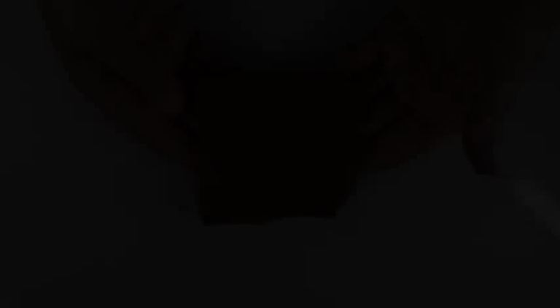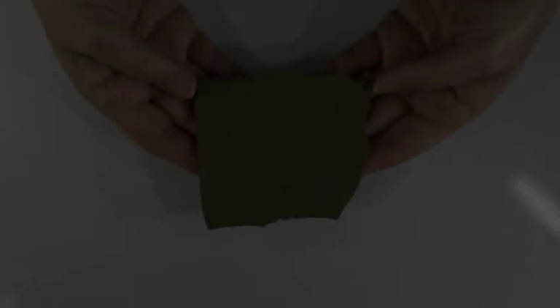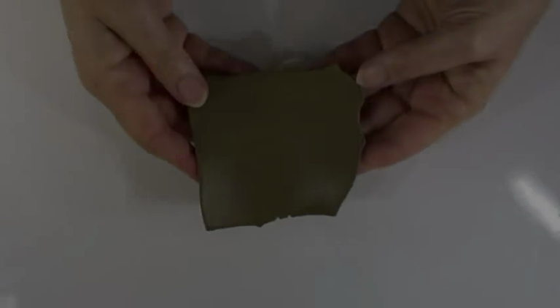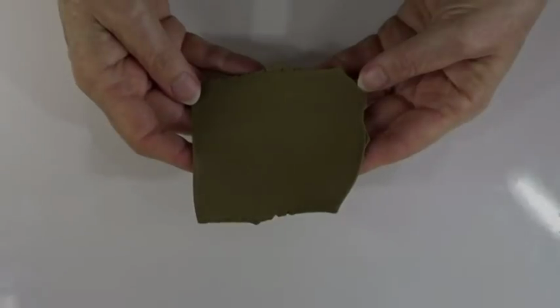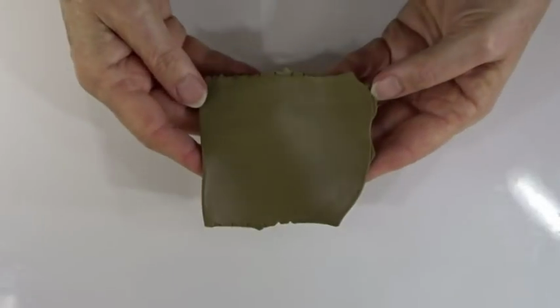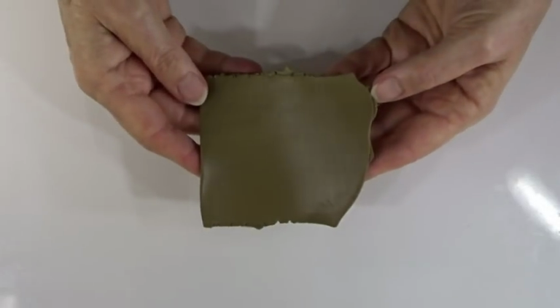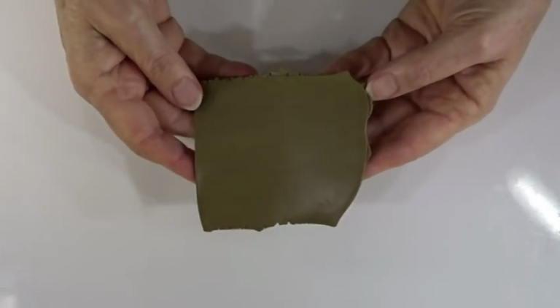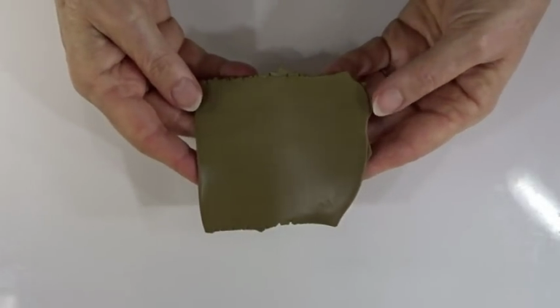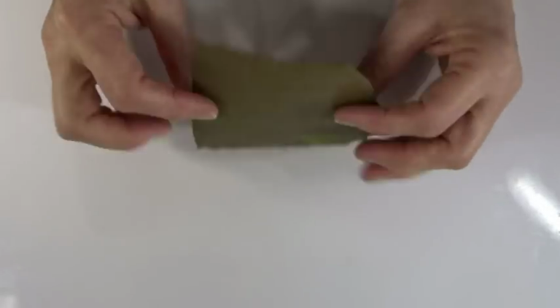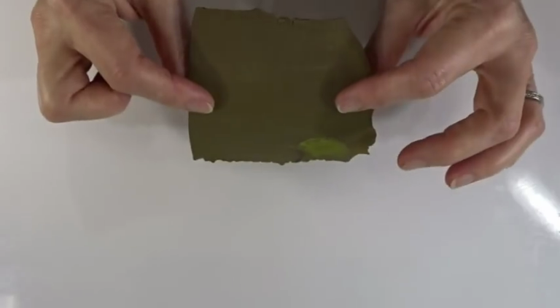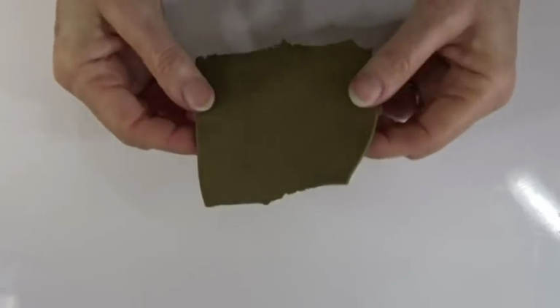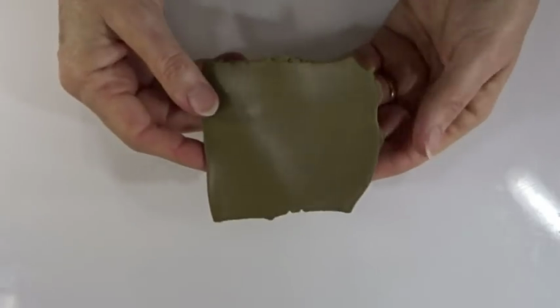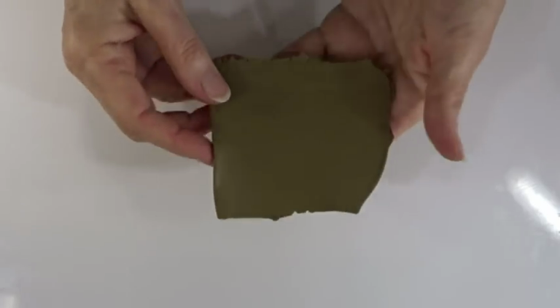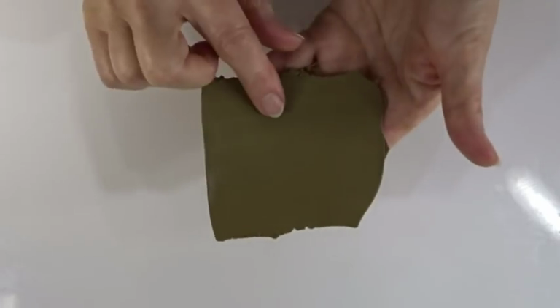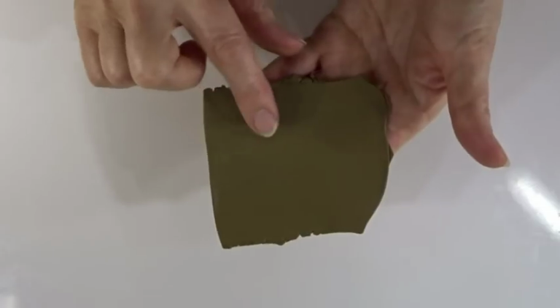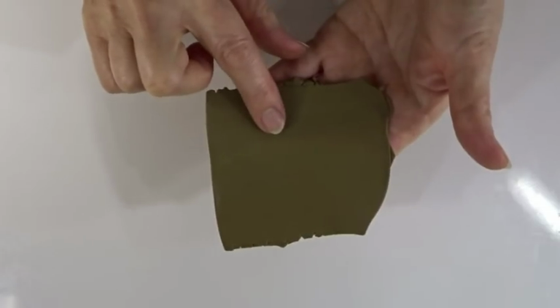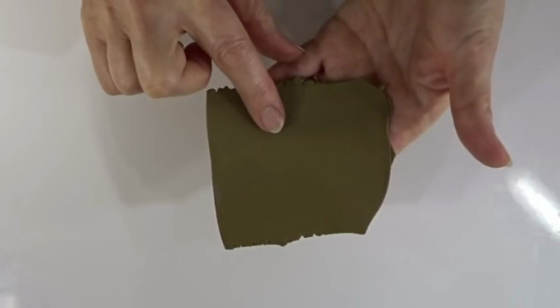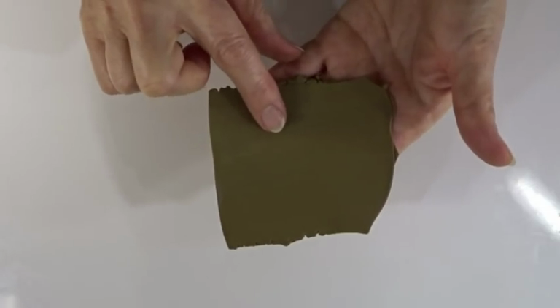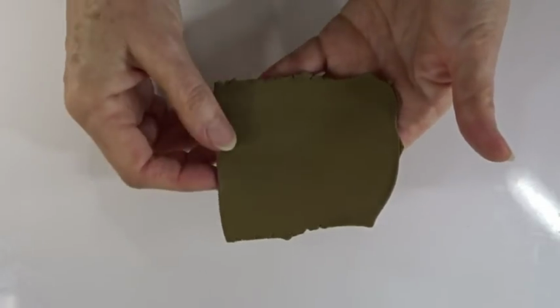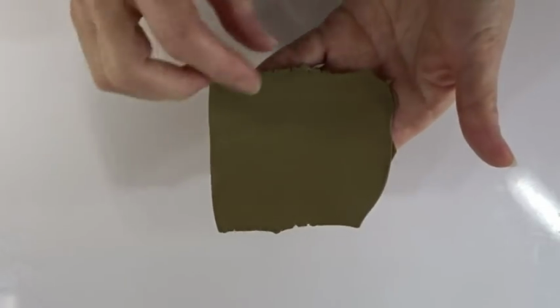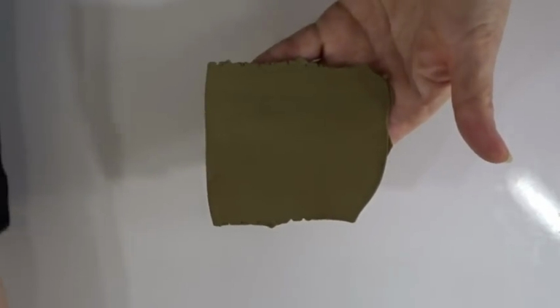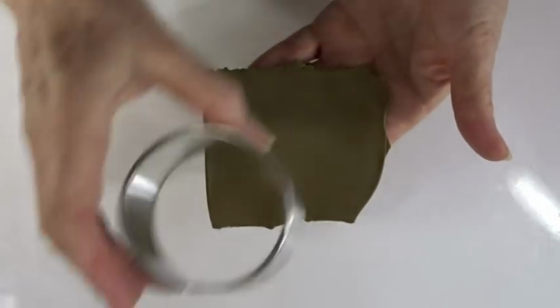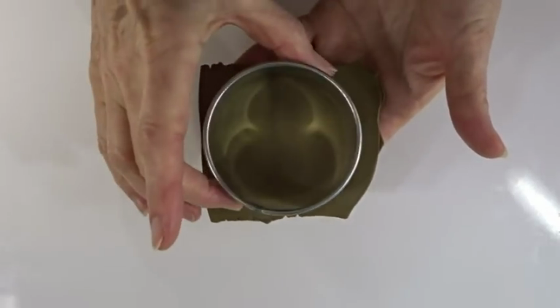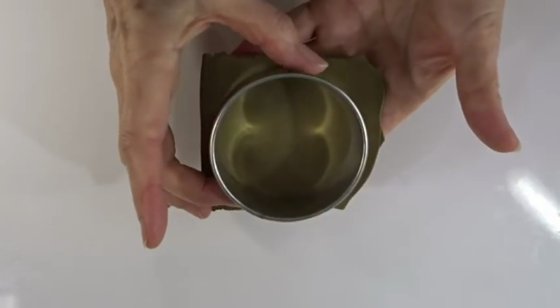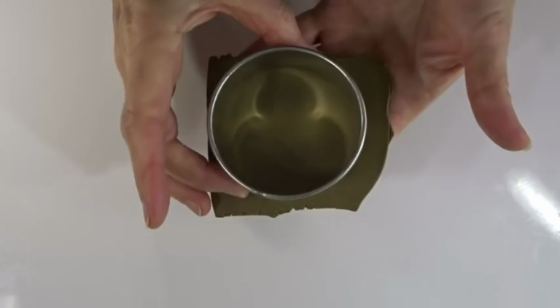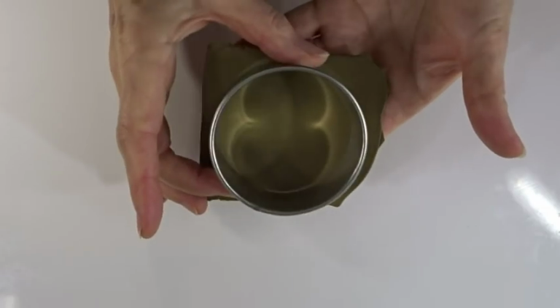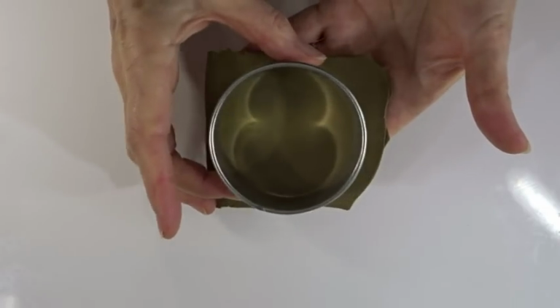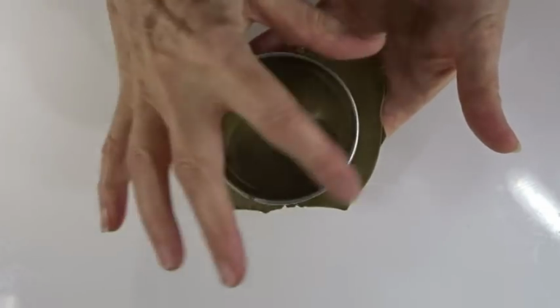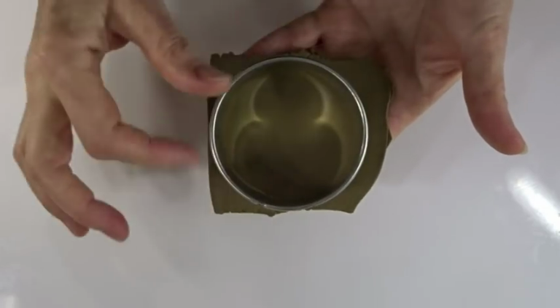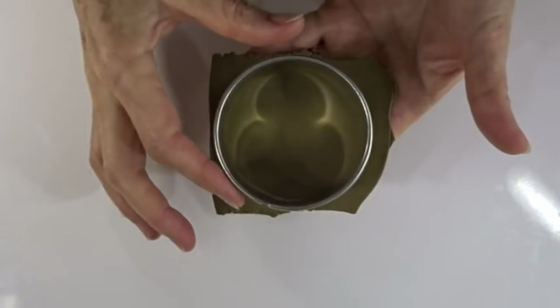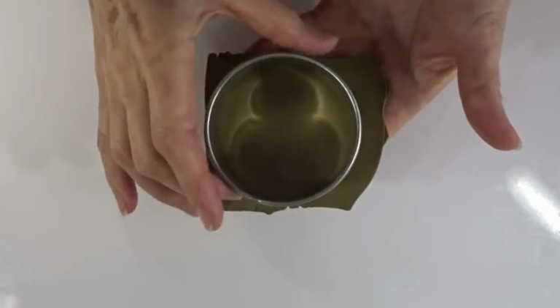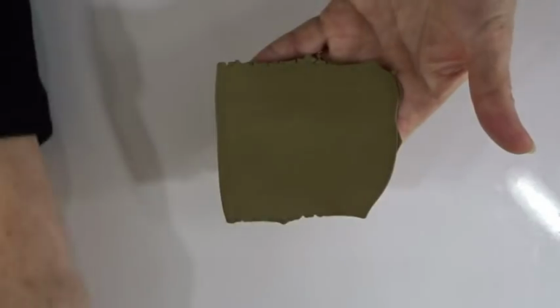If you're doing the card topper or fridge magnet you'll also need a bit of scrap clay — about half an ounce or 14 grams — big enough to fit around the circle that will be the size of your decorative piece. If you're doing a bauble you don't need this.